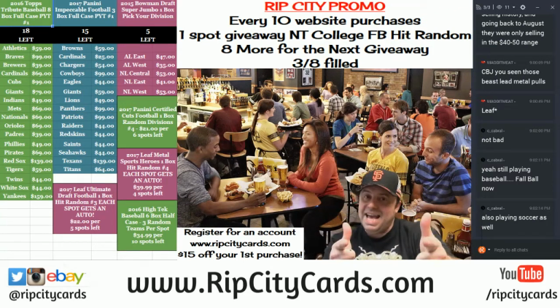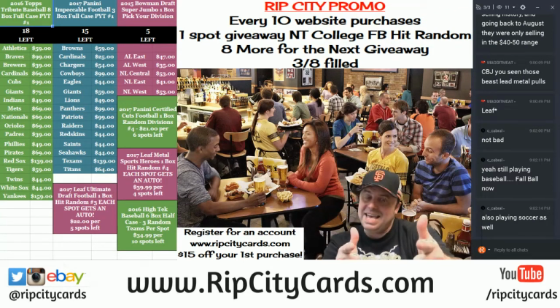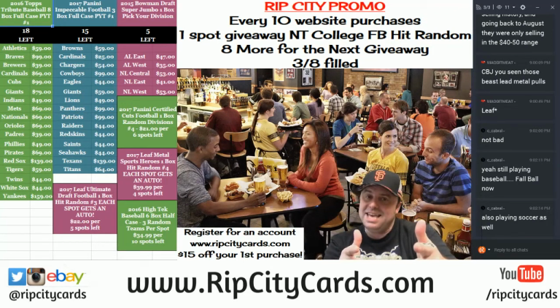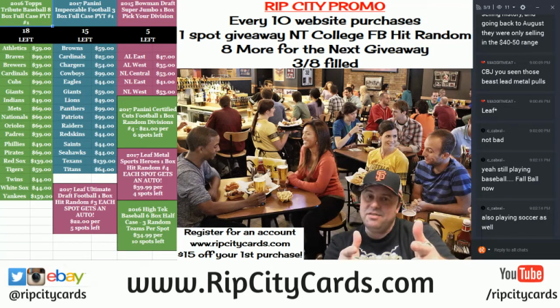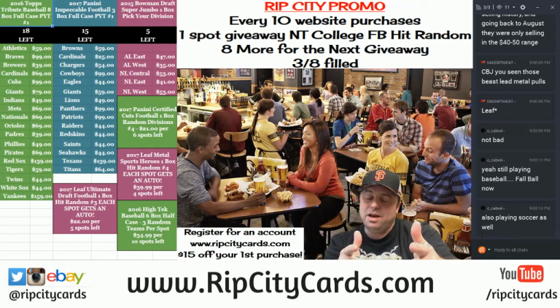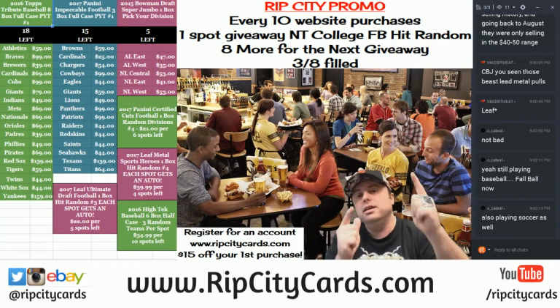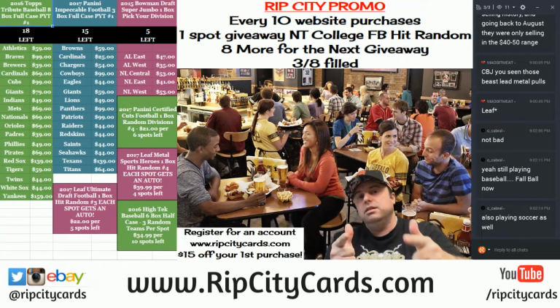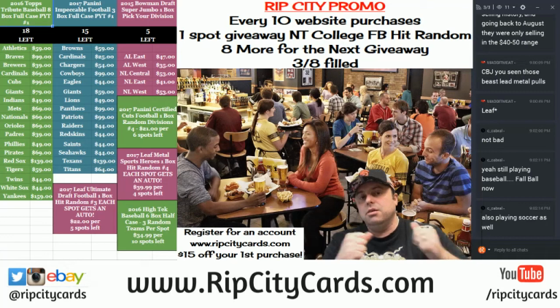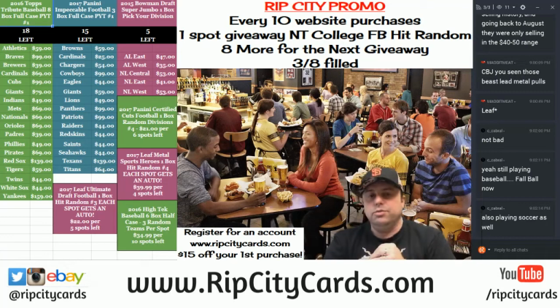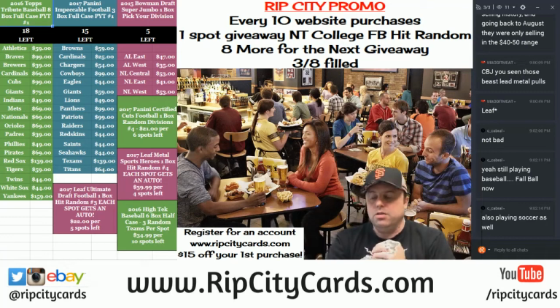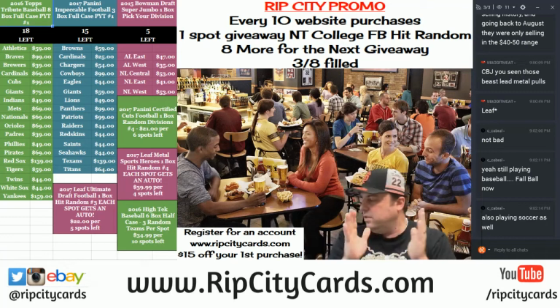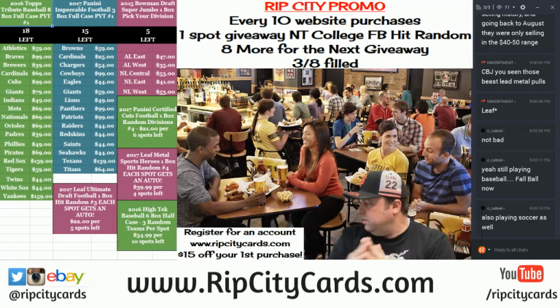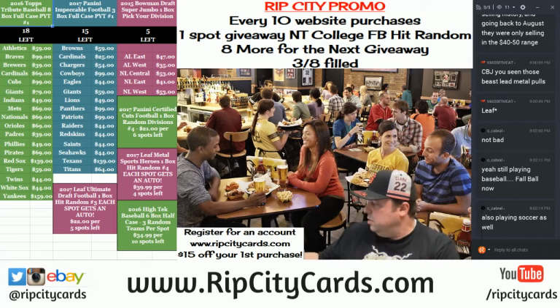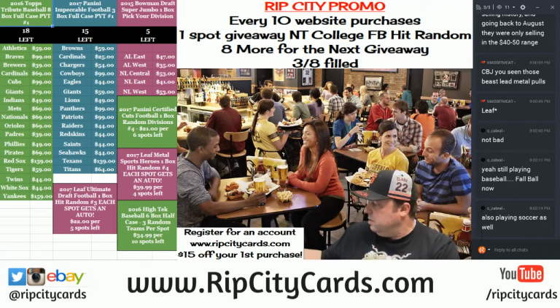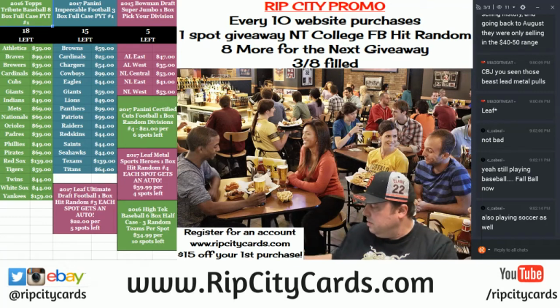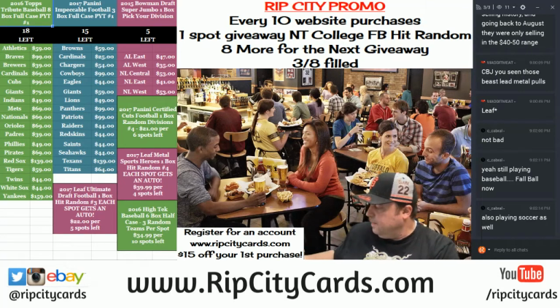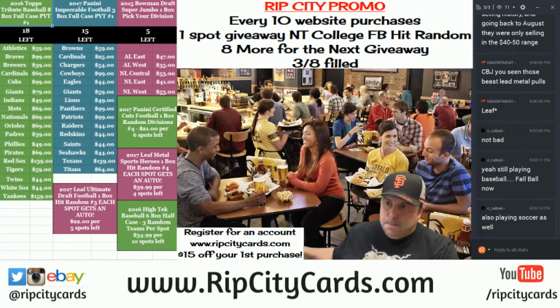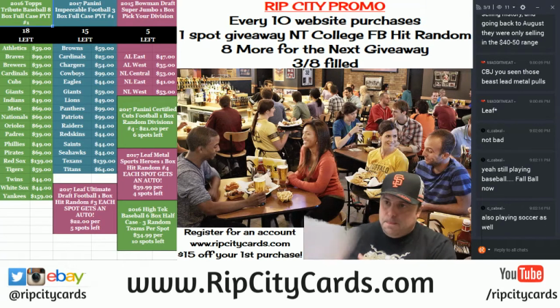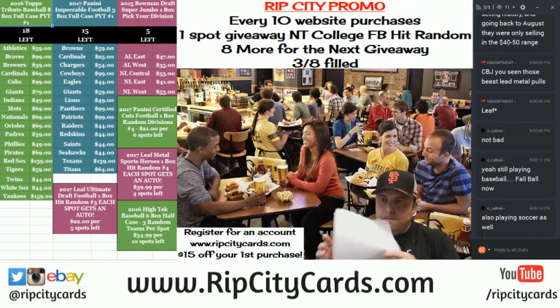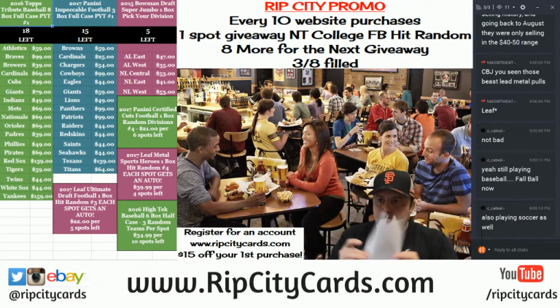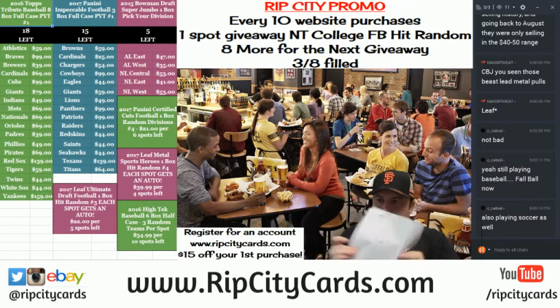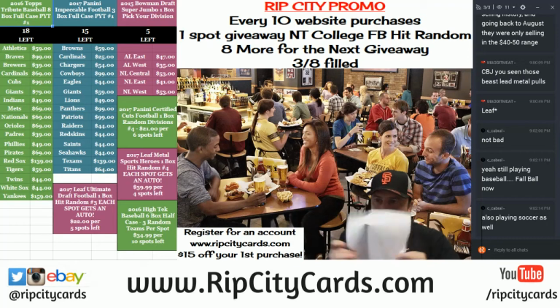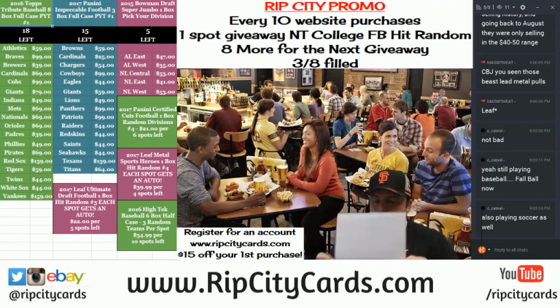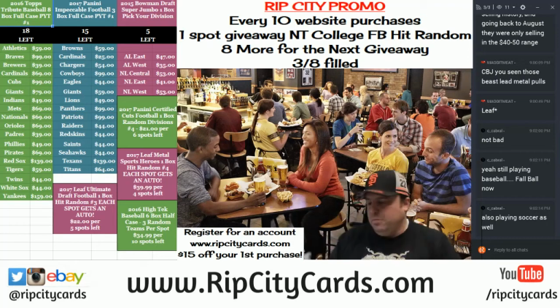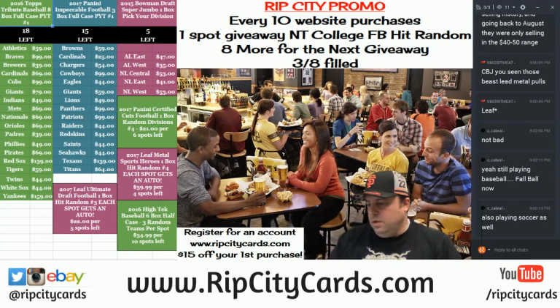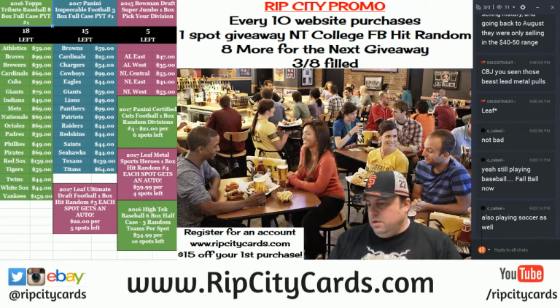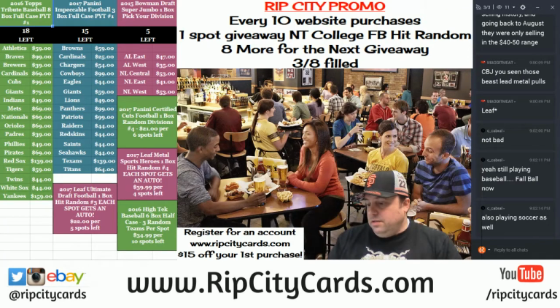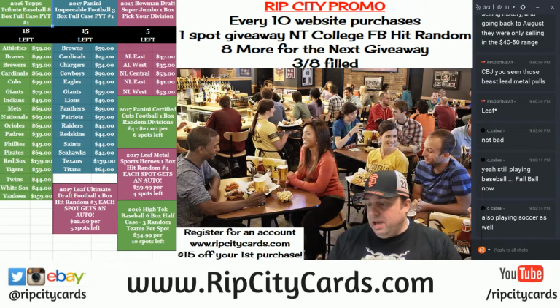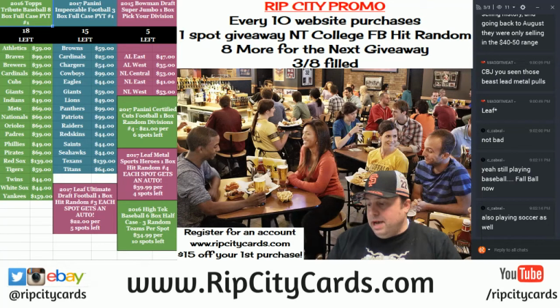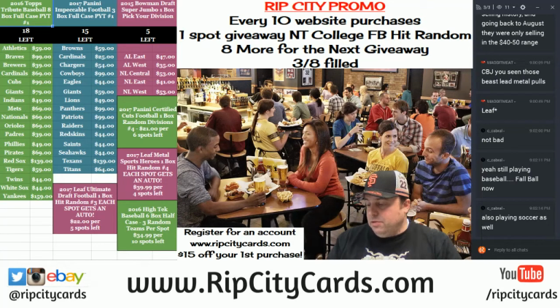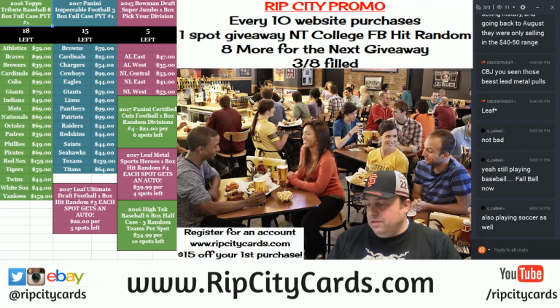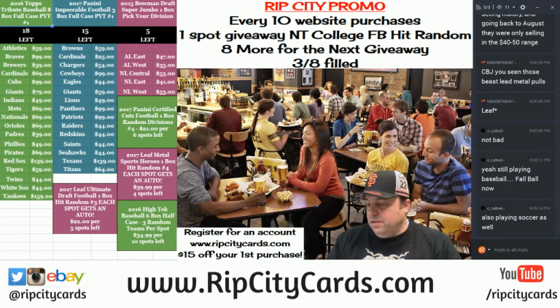Hey everybody, Cardboard Jesus with you. Welcome. It's time to do the Impeccable Basketball 2016-17 three-box full case, number one.